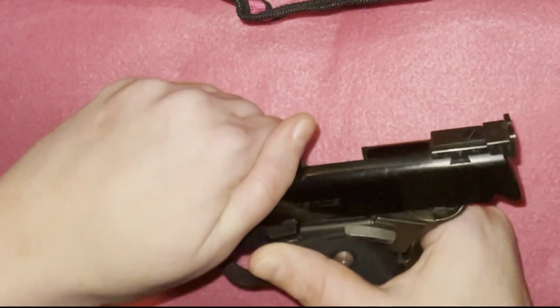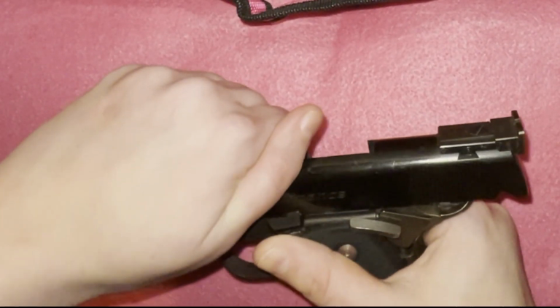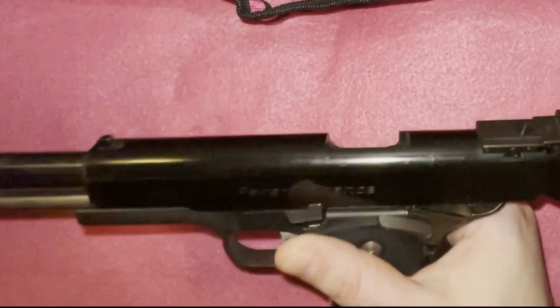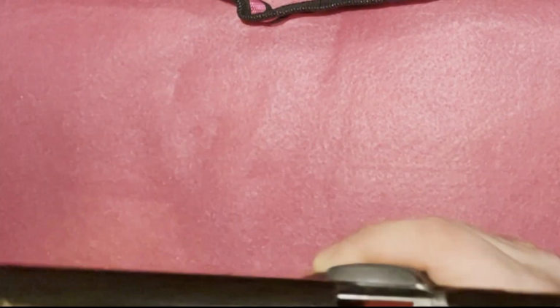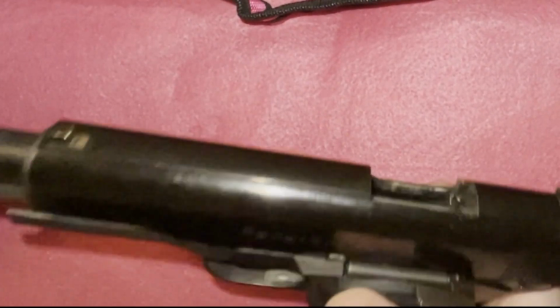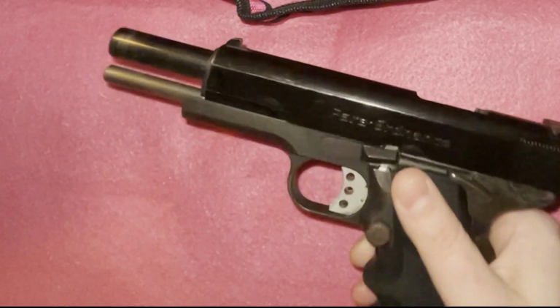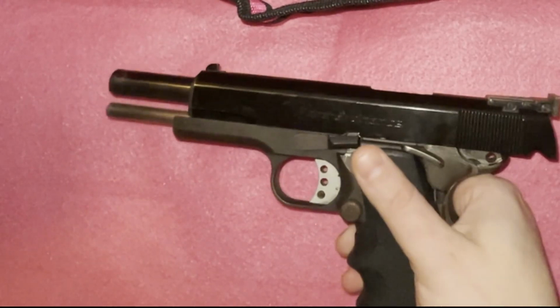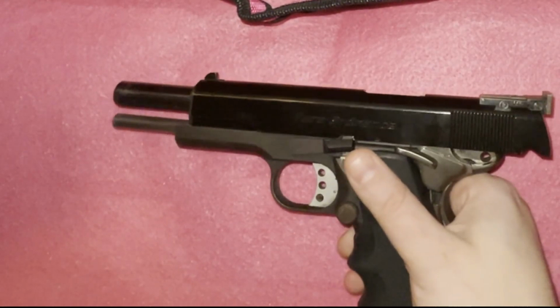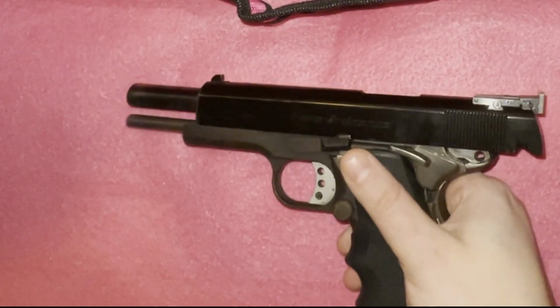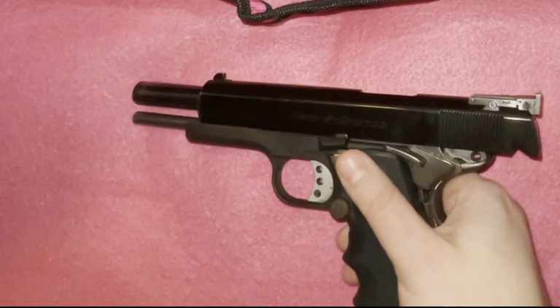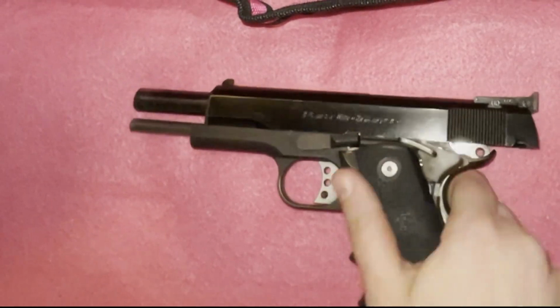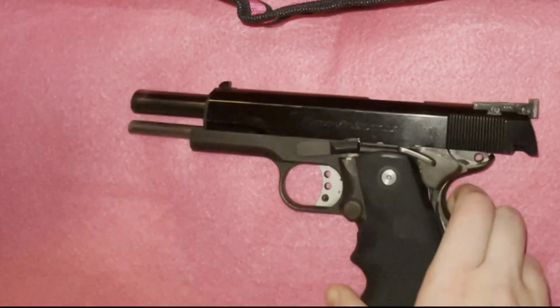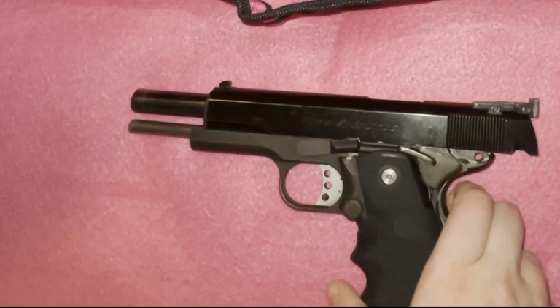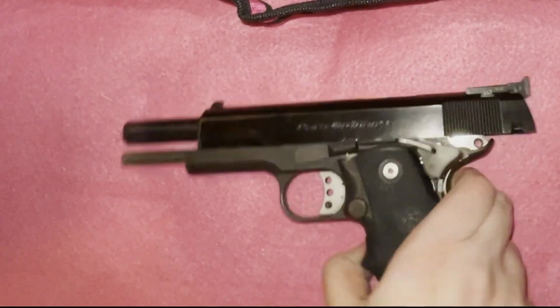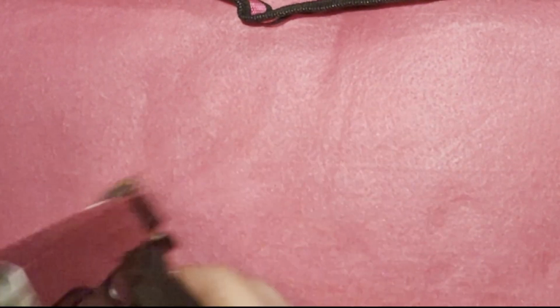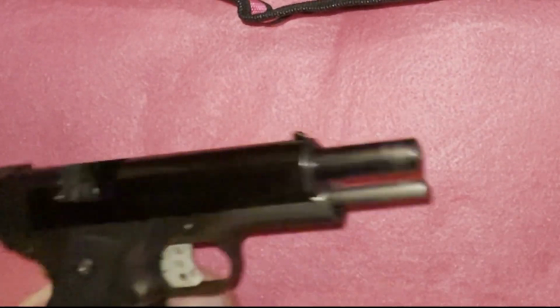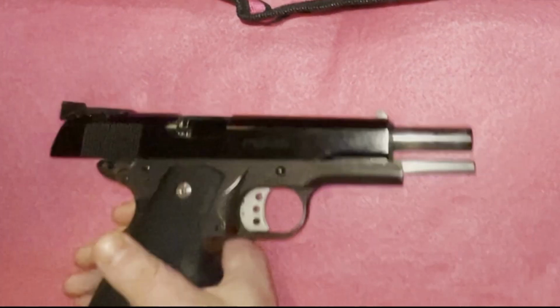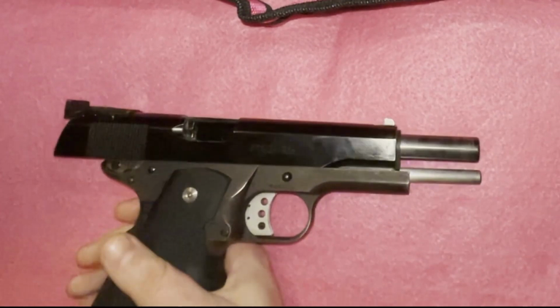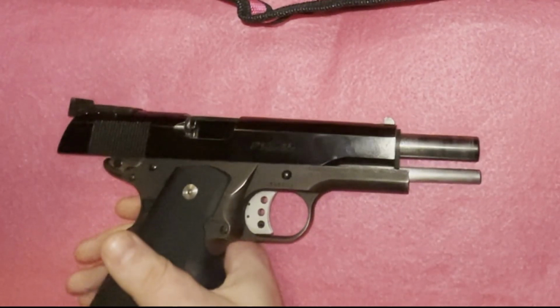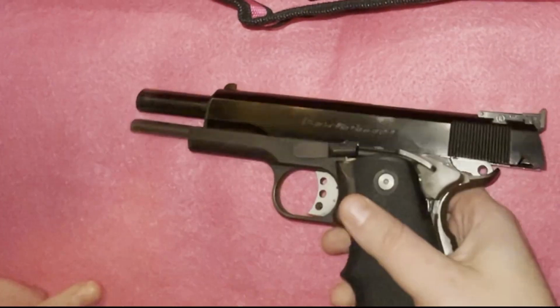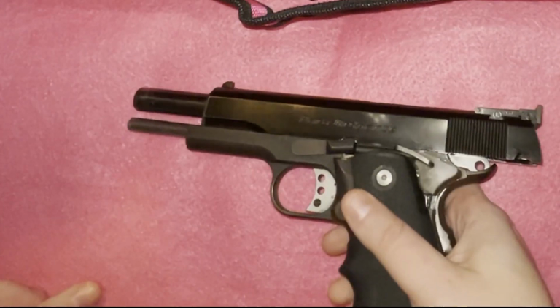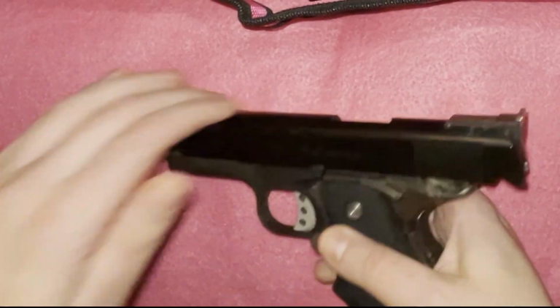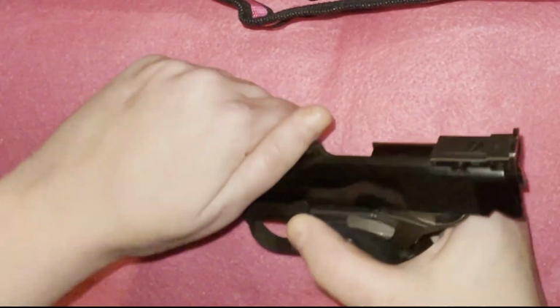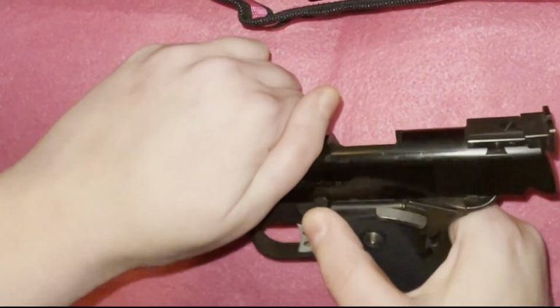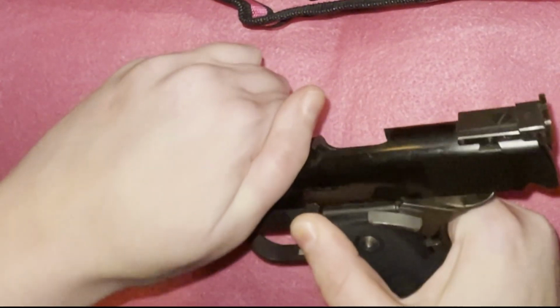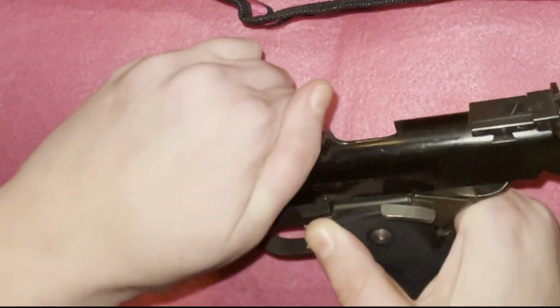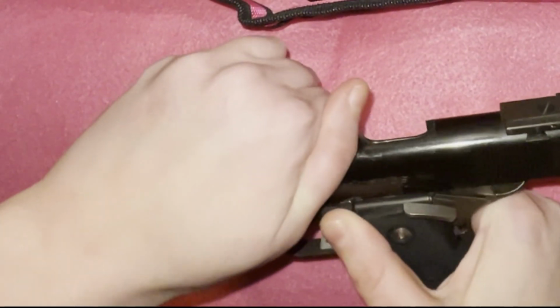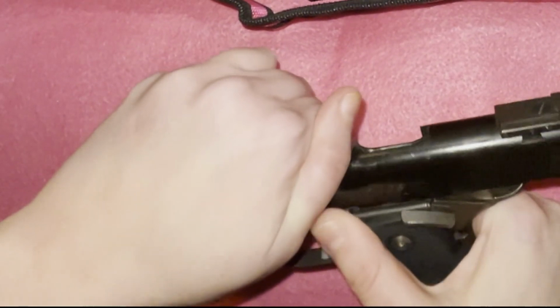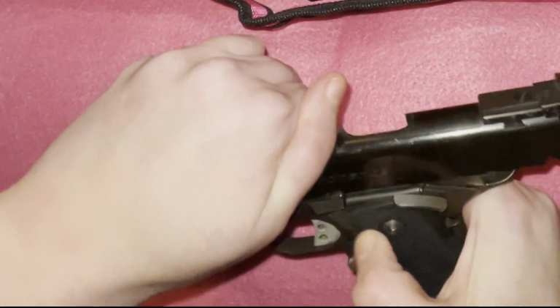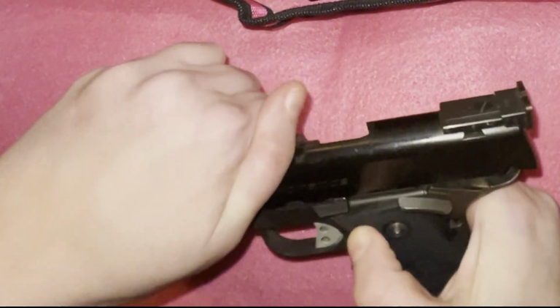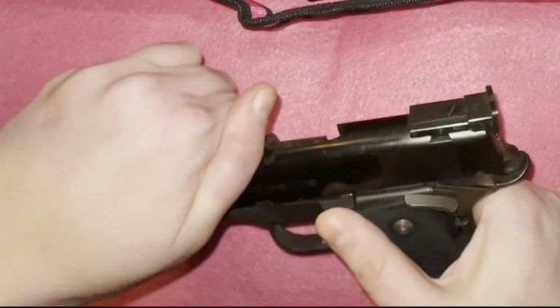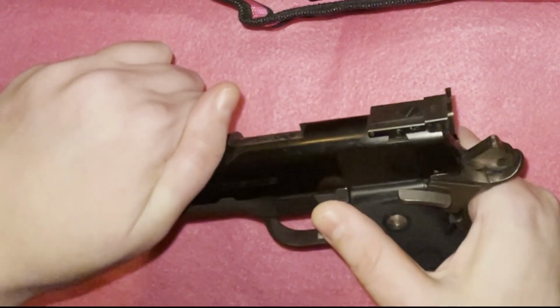Safety is always paramount with firearms. As always, we are going to make sure the gun is safe. We are going to remove the magazine, lock our action back. We are going to check the magwell and look down the barrel to make sure it is safe.